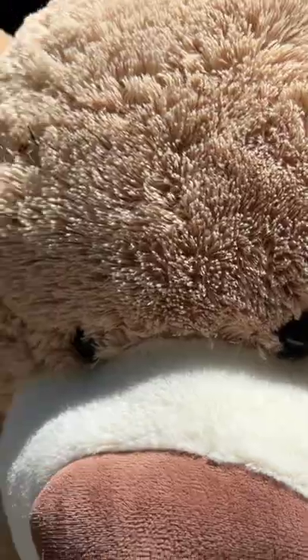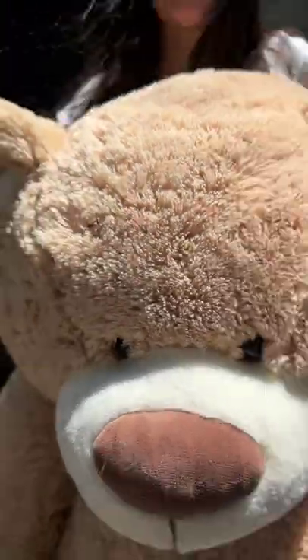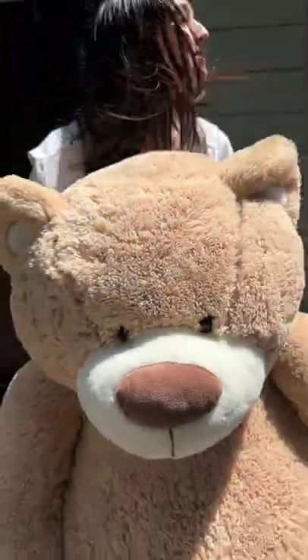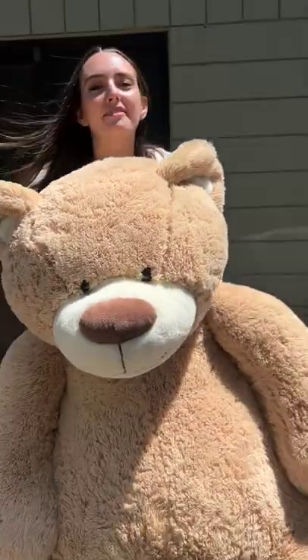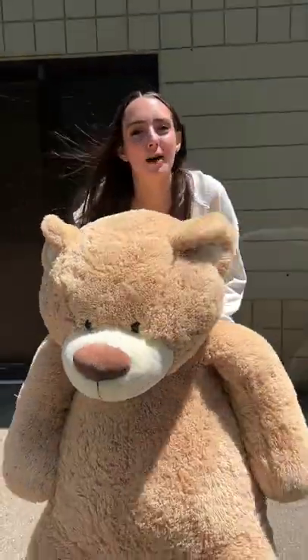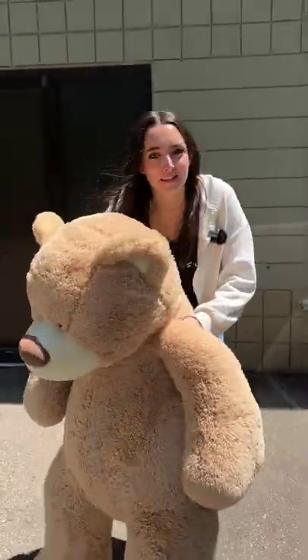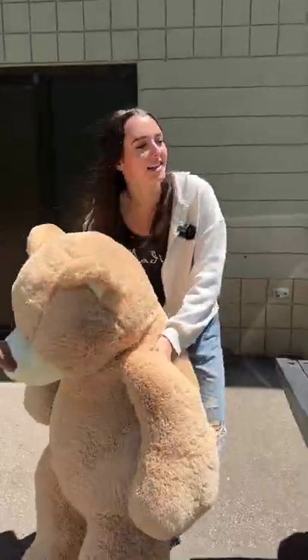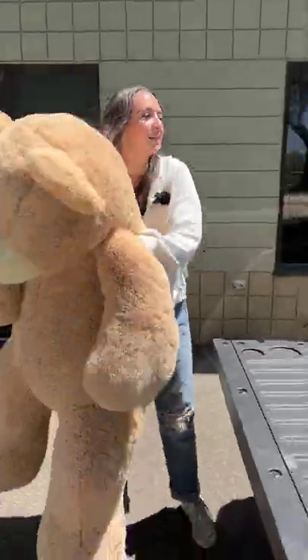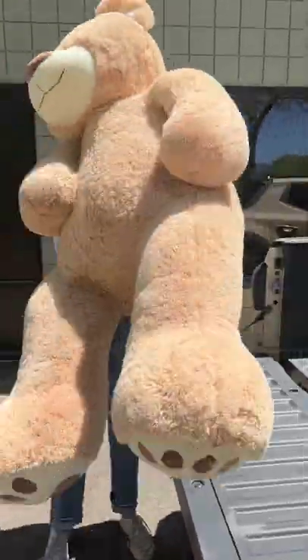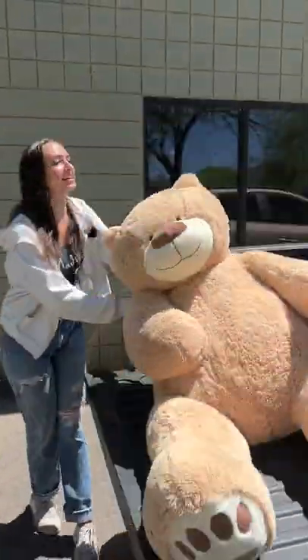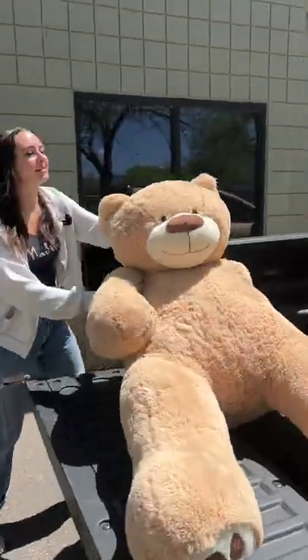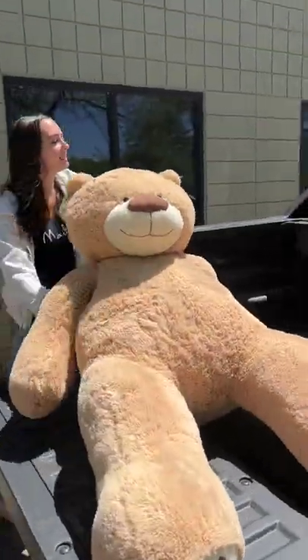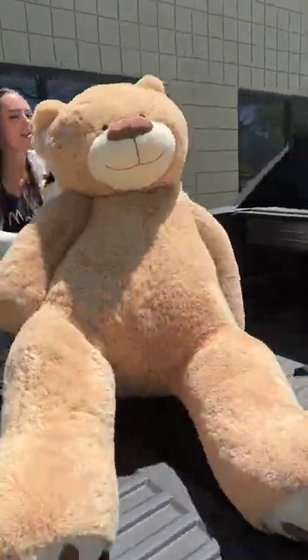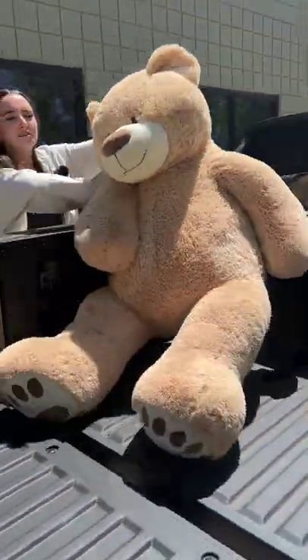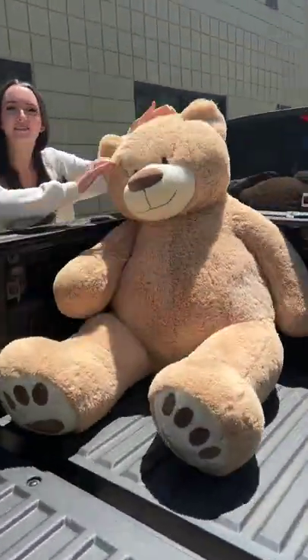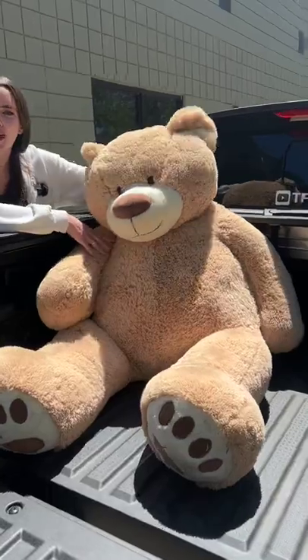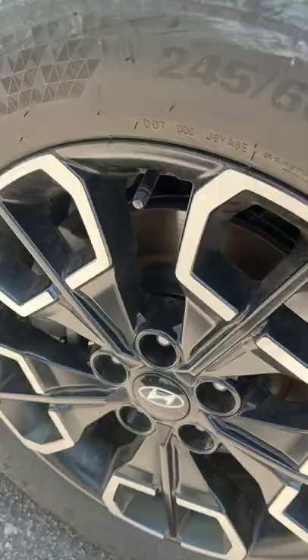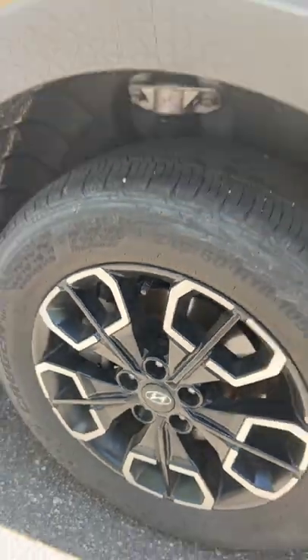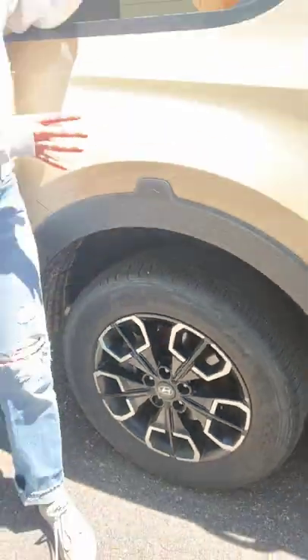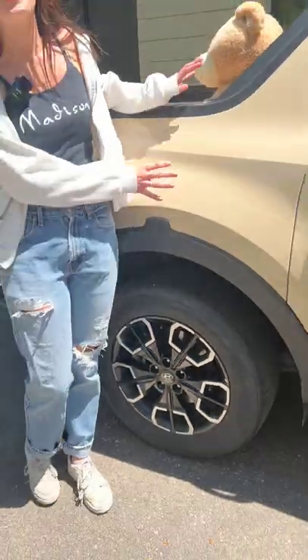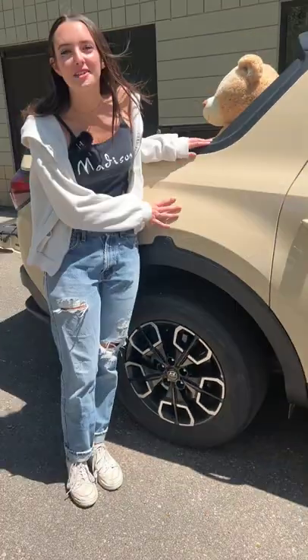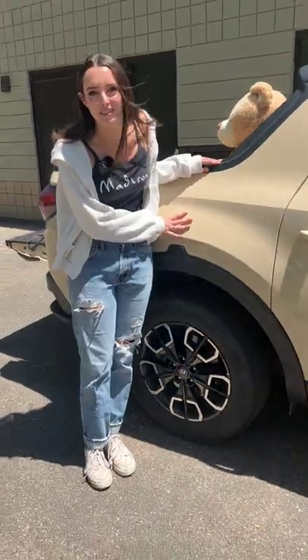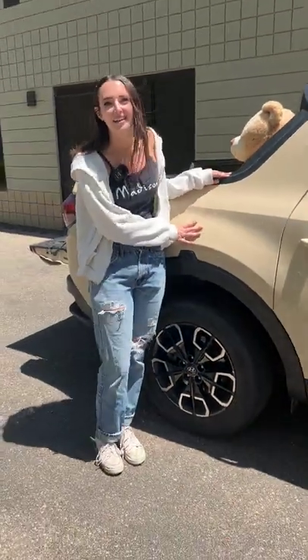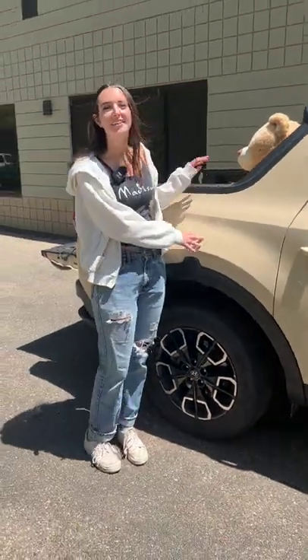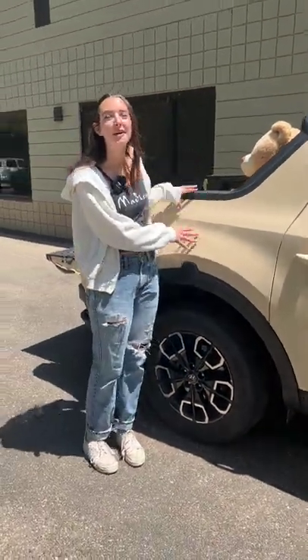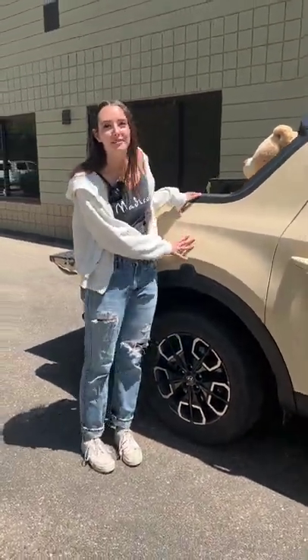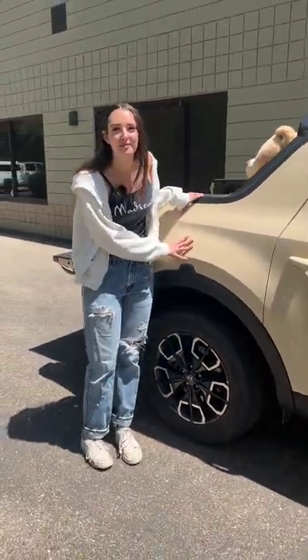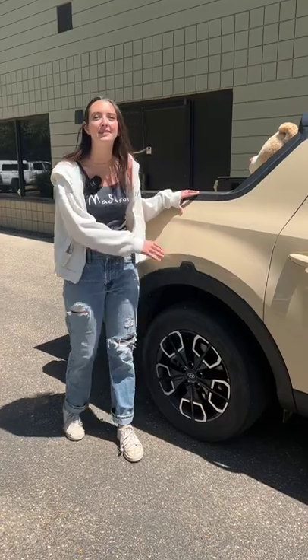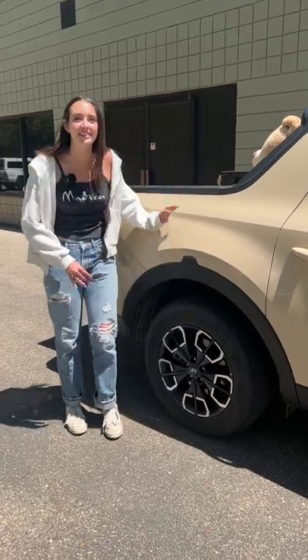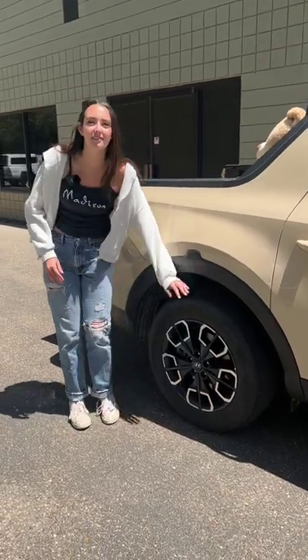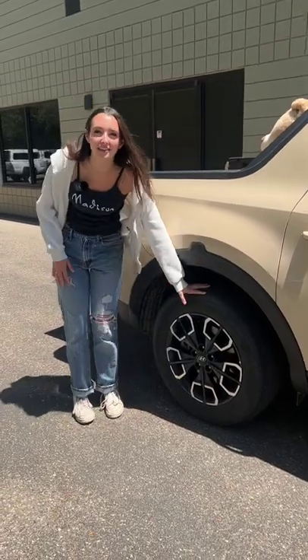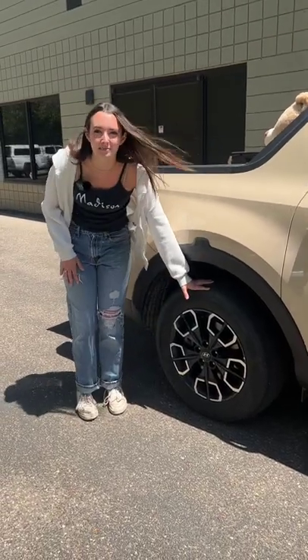Since here in America we use everything but the metric system, the bed of the Santa Cruz can fit roughly two Jeffs. The Santa Cruz can hold way more than two Jeffs though — it can hold 1,400 pounds and has a self-leveling rear suspension.